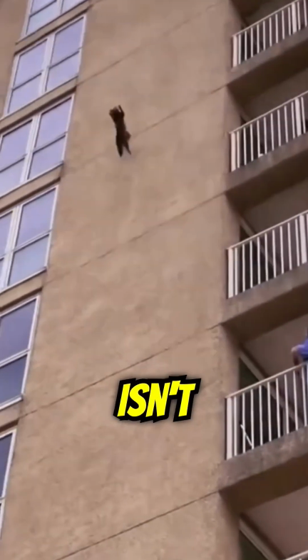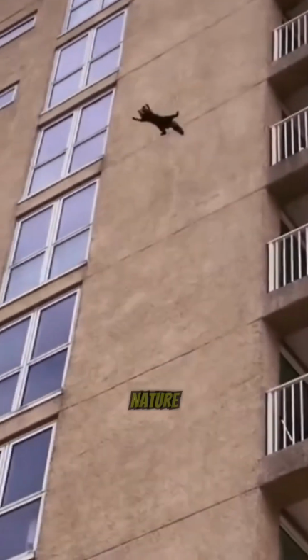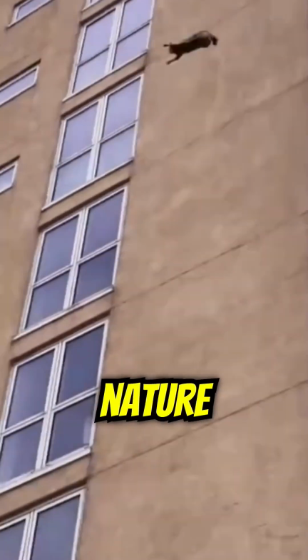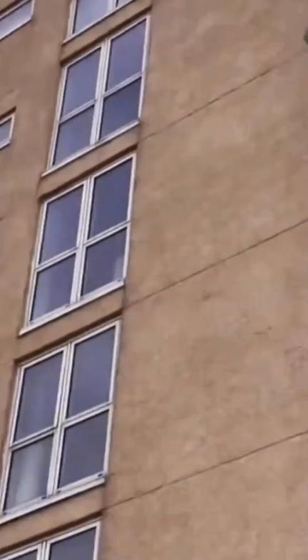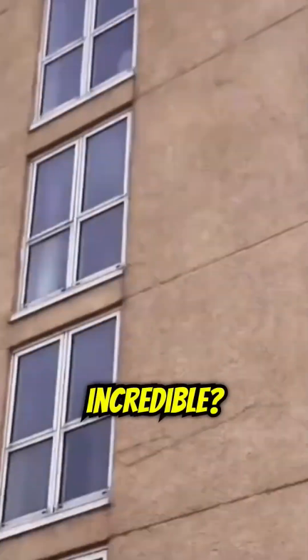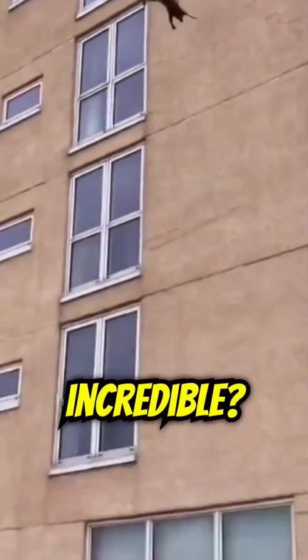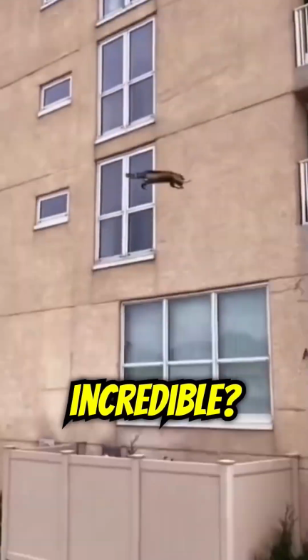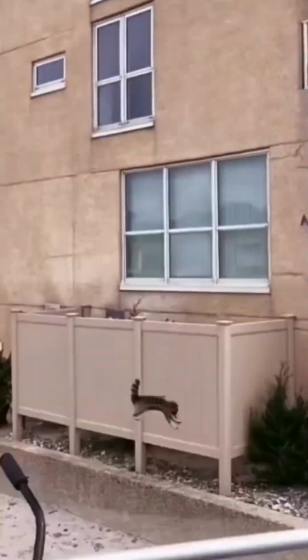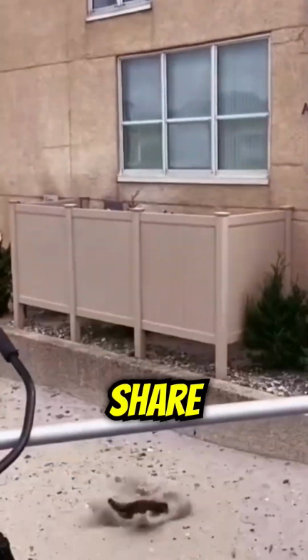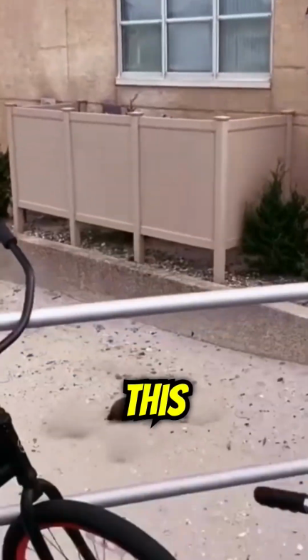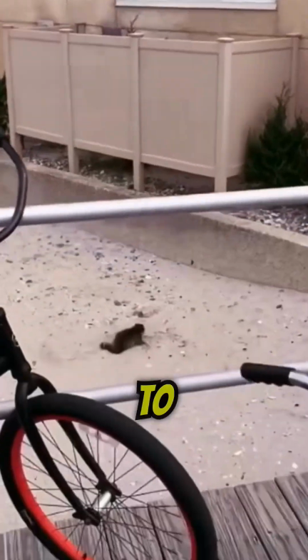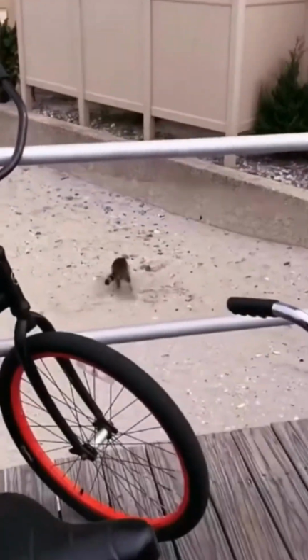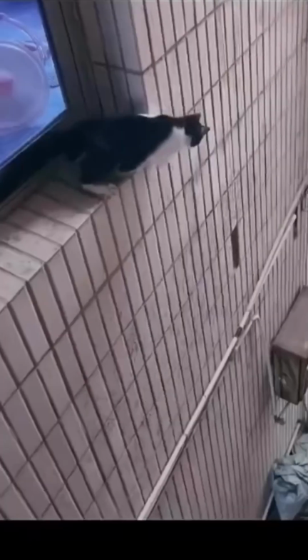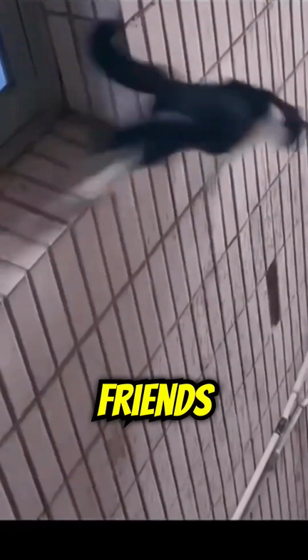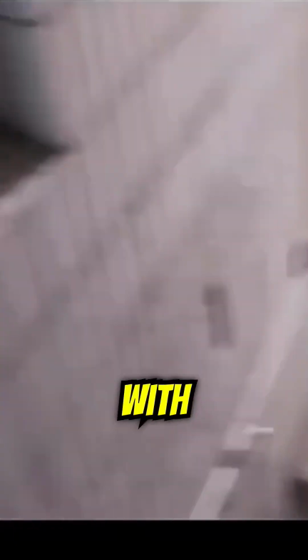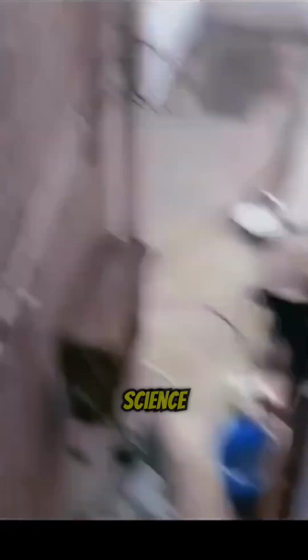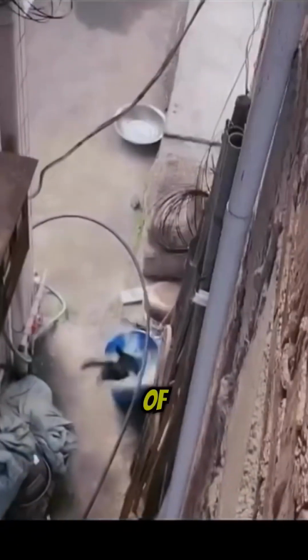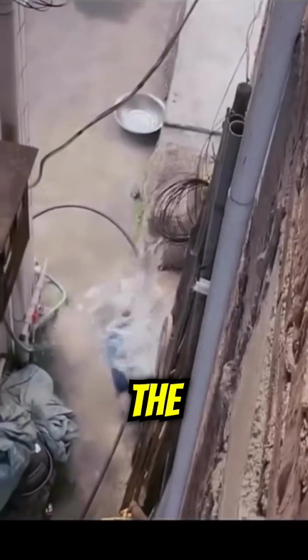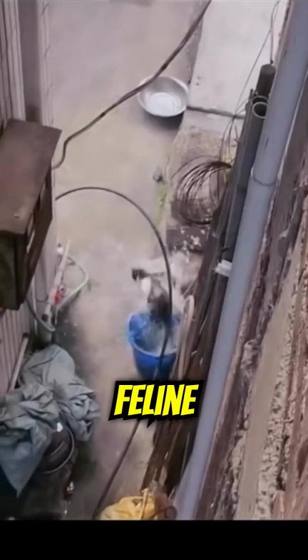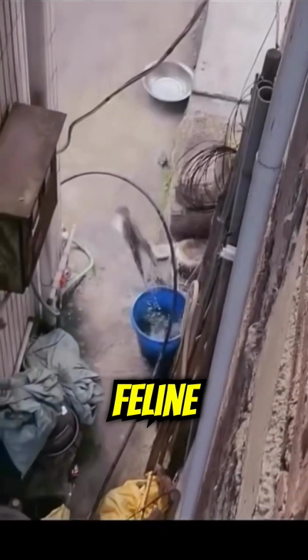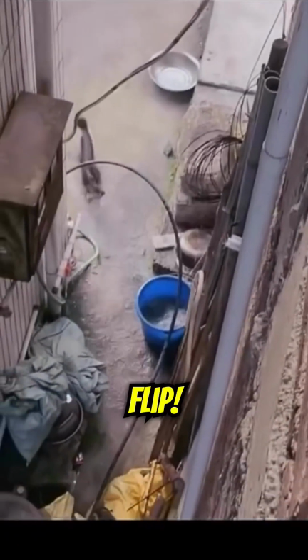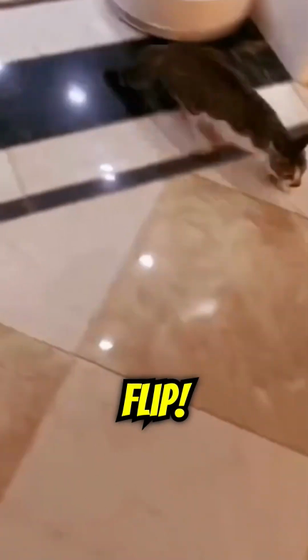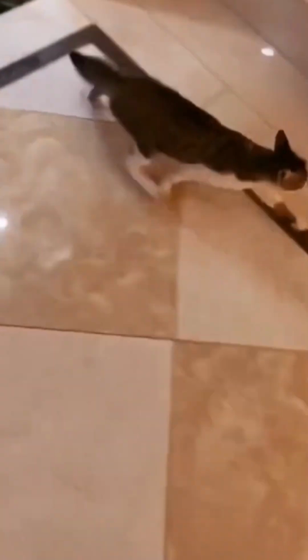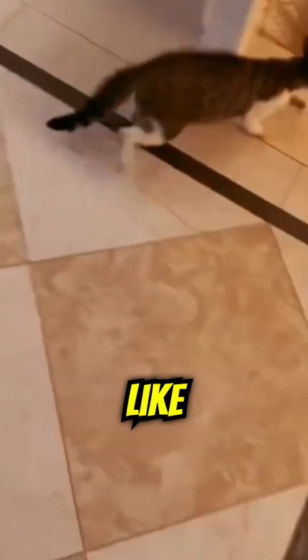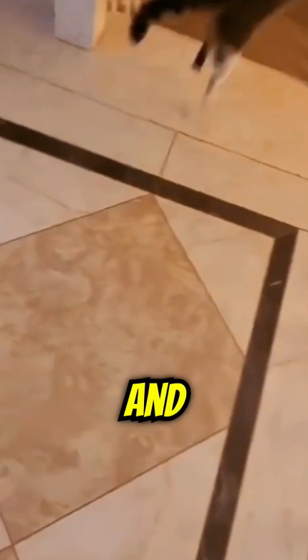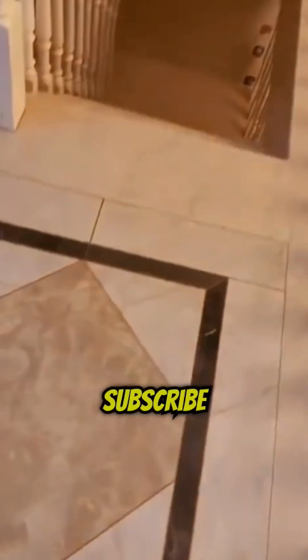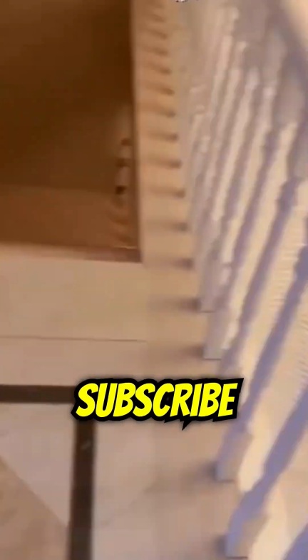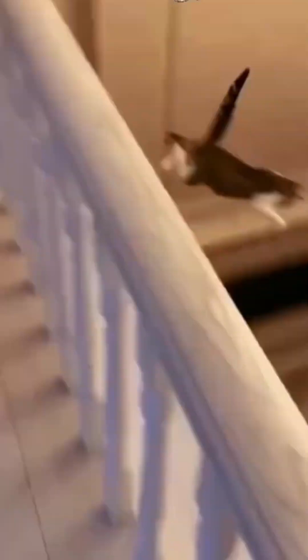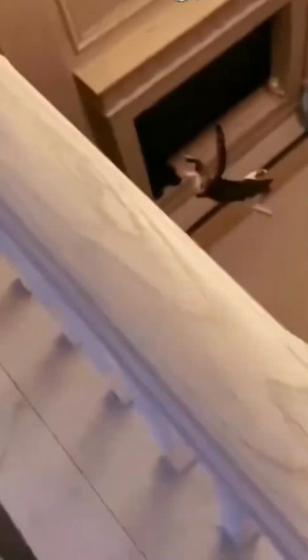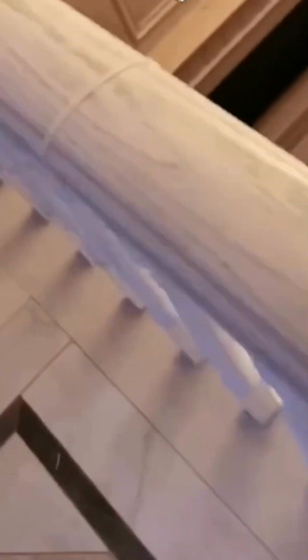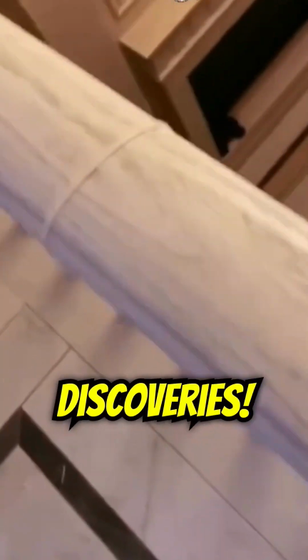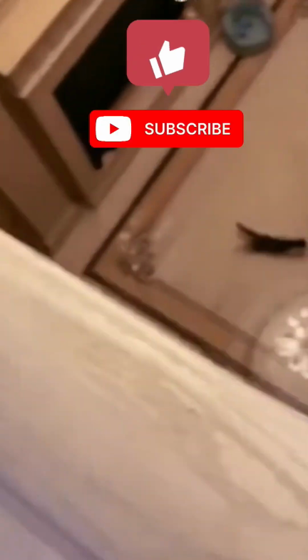Isn't nature incredible? Share this to wow your friends with the science of the feline flip. Like and subscribe for more discoveries.